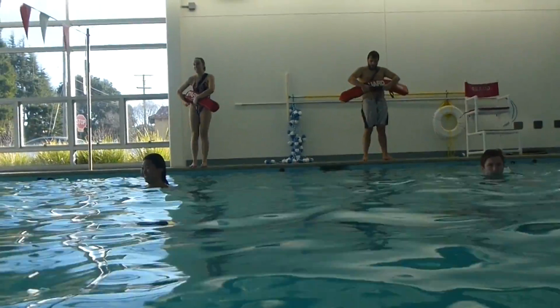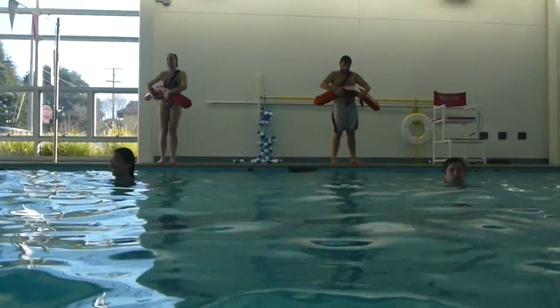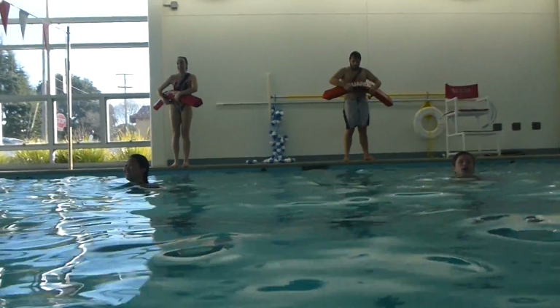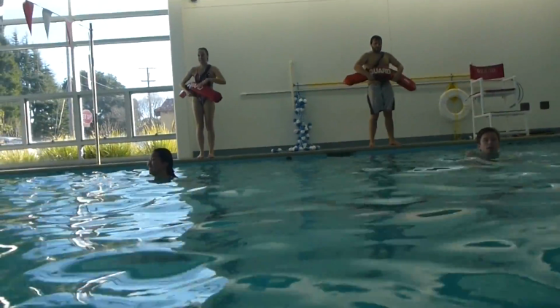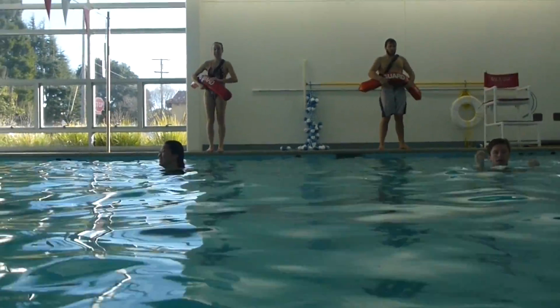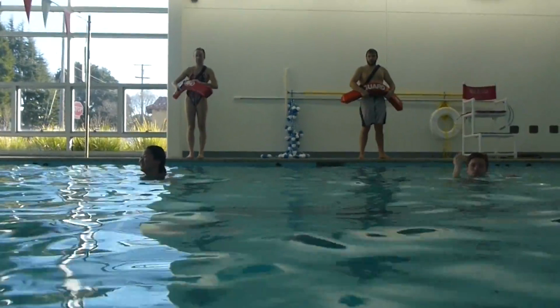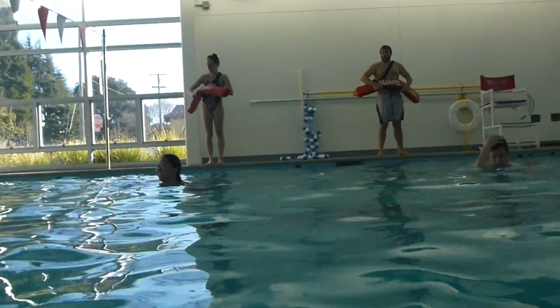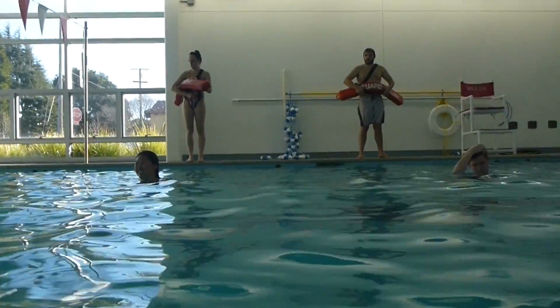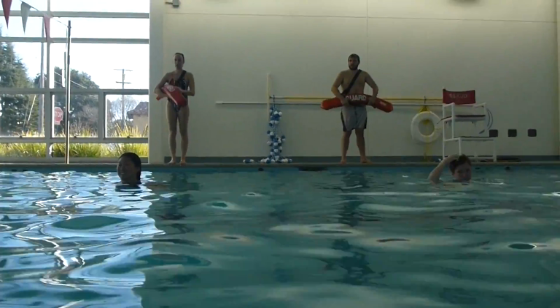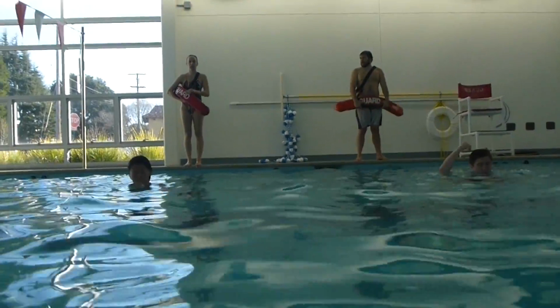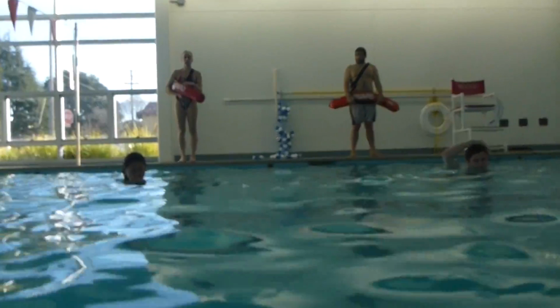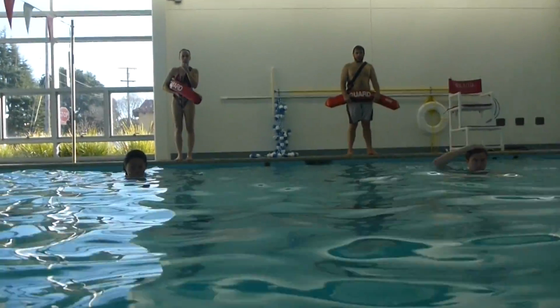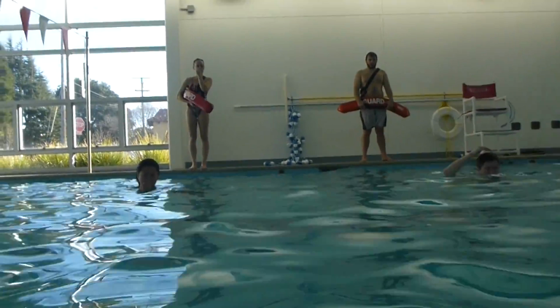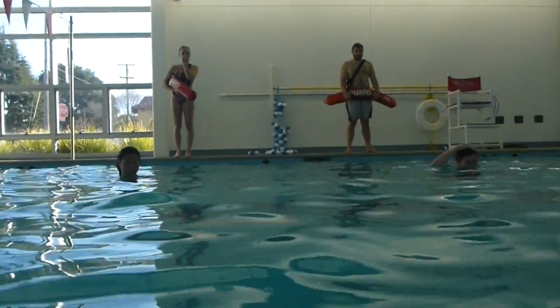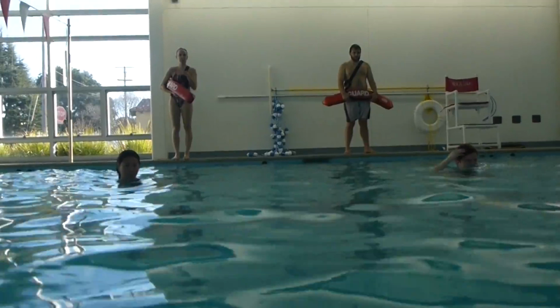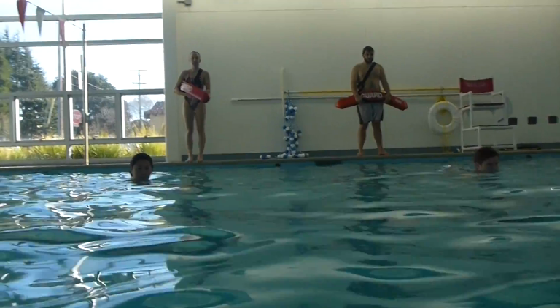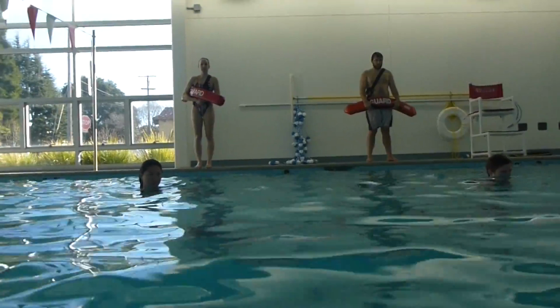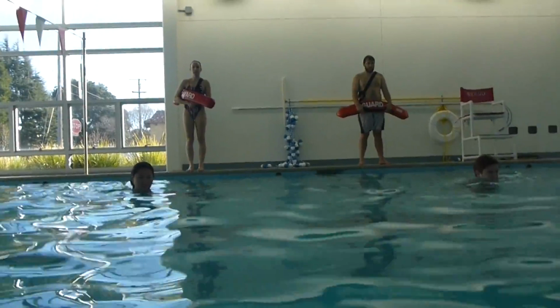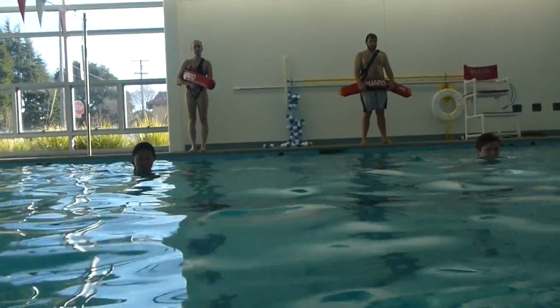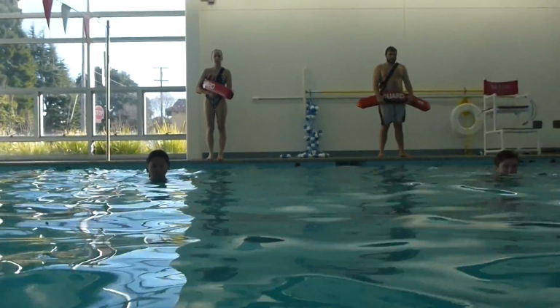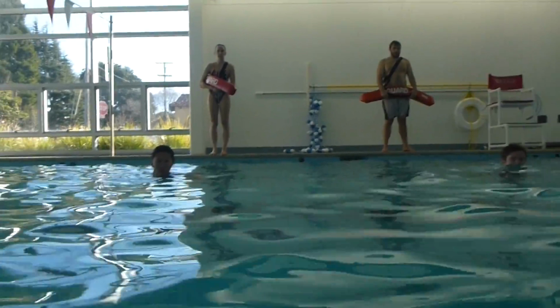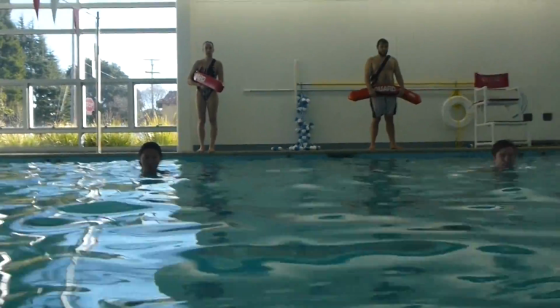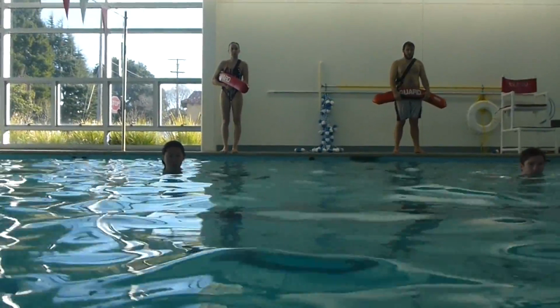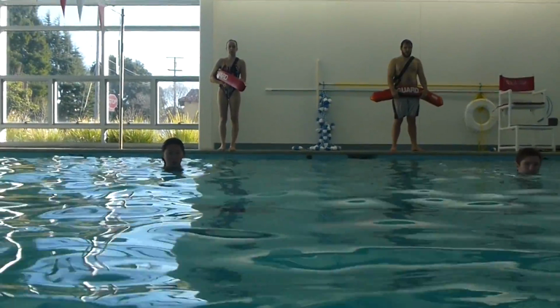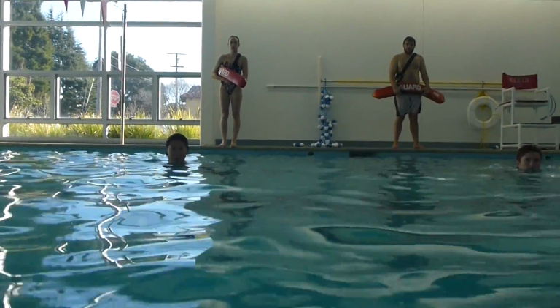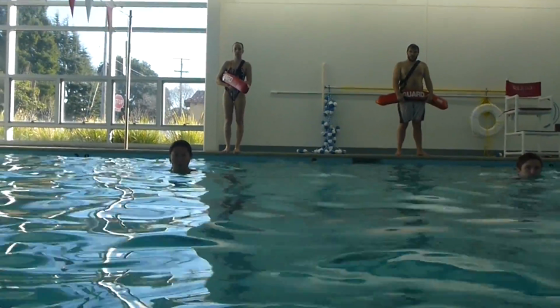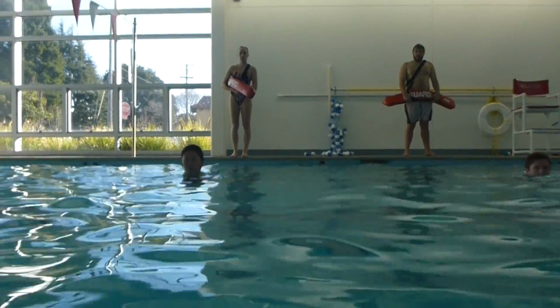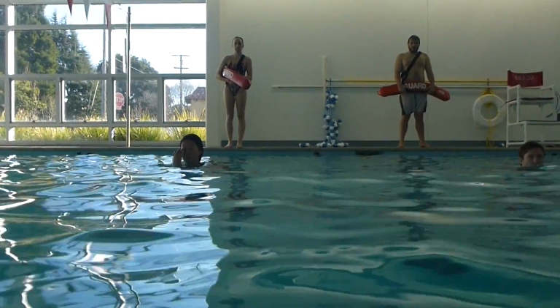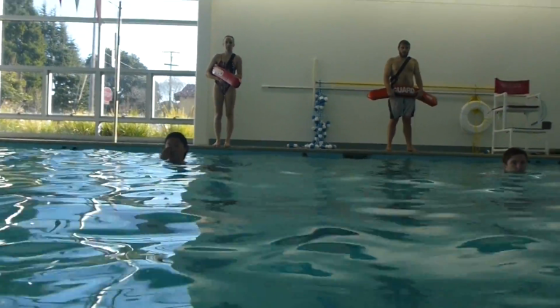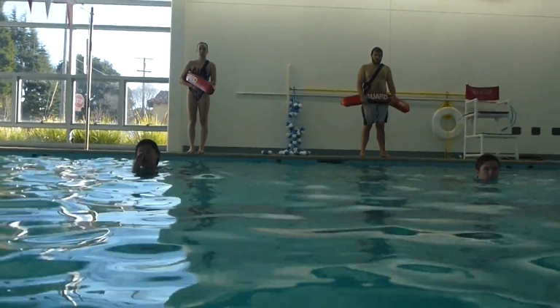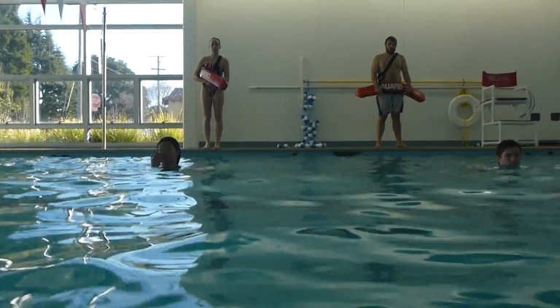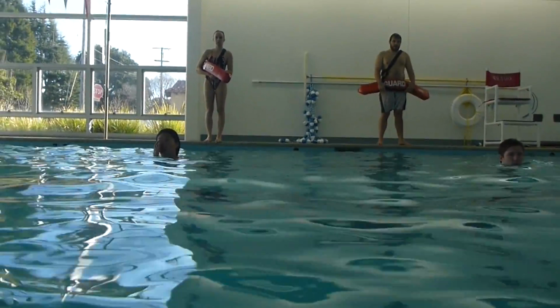Go for it. All right, rescuers. Ease into the water. Get to the victim. Bring him to the surface using the head-chin support. You're going to have 20 seconds. Ready?